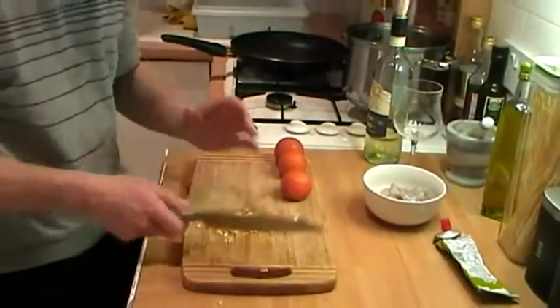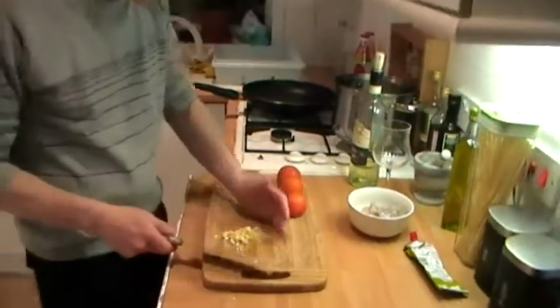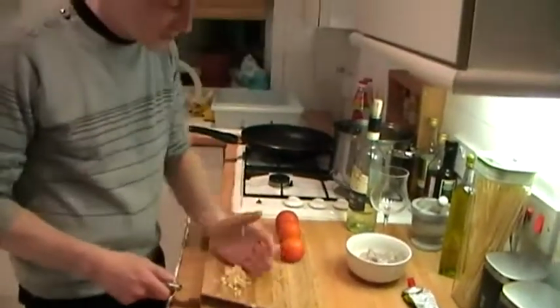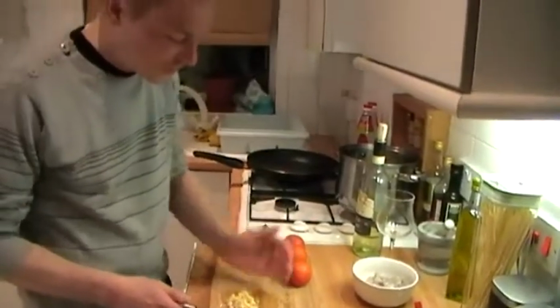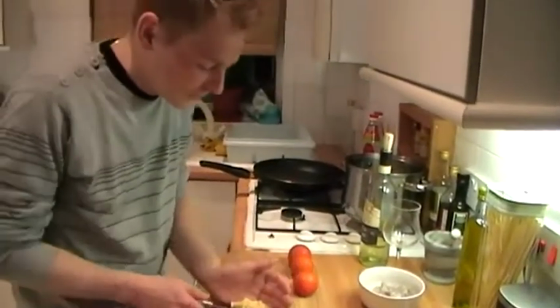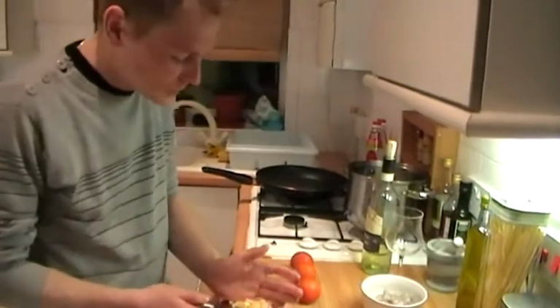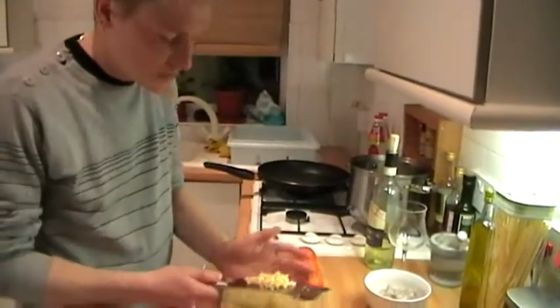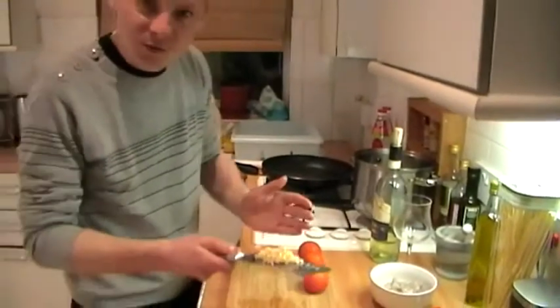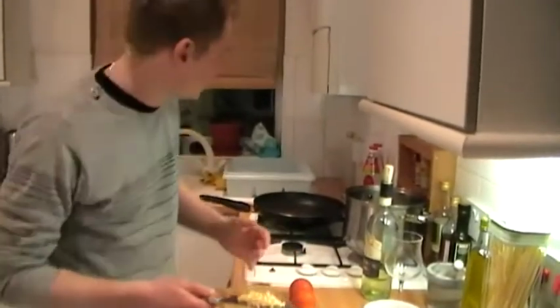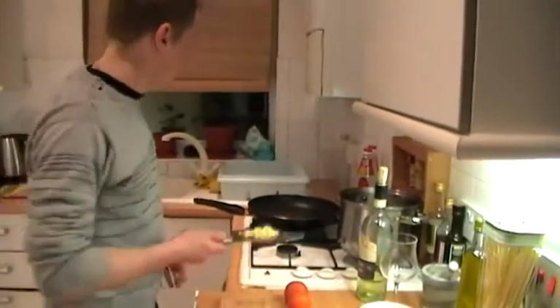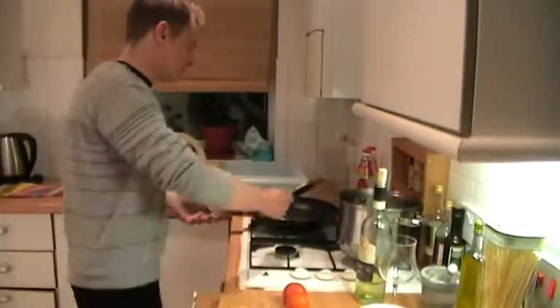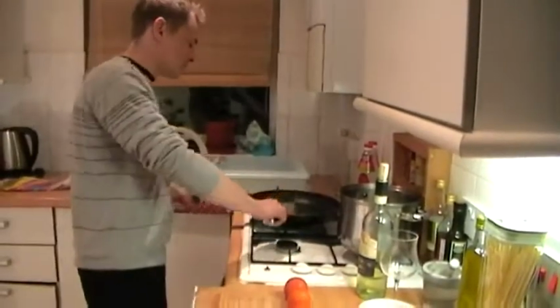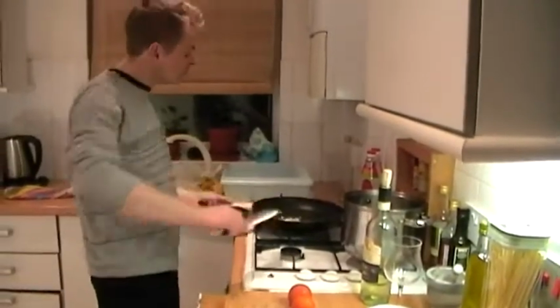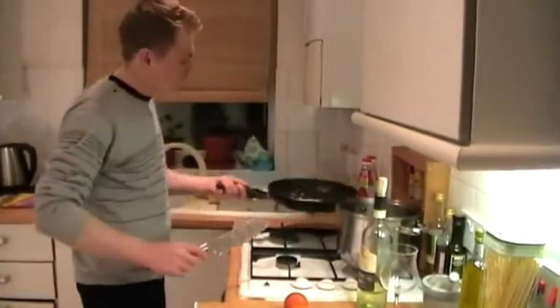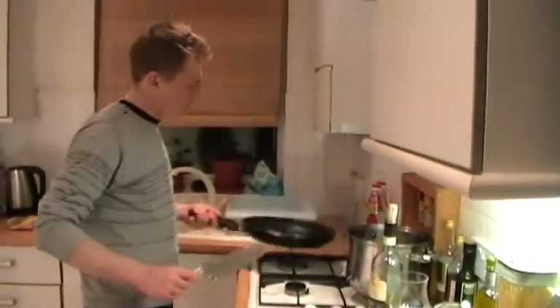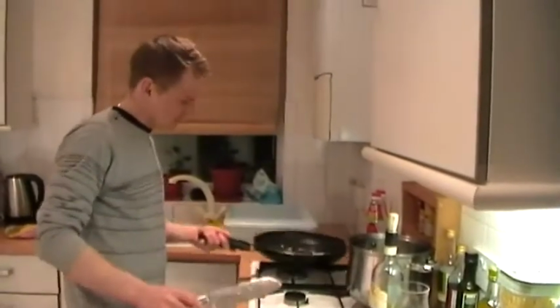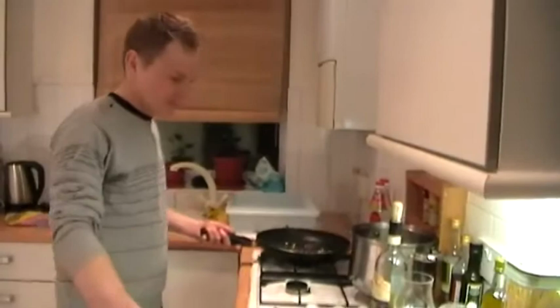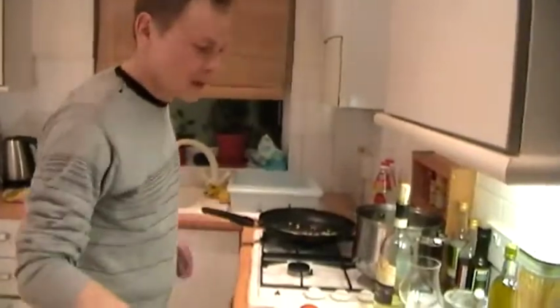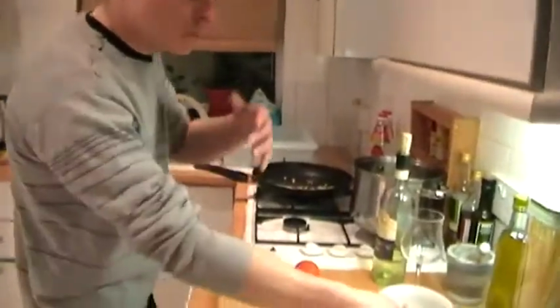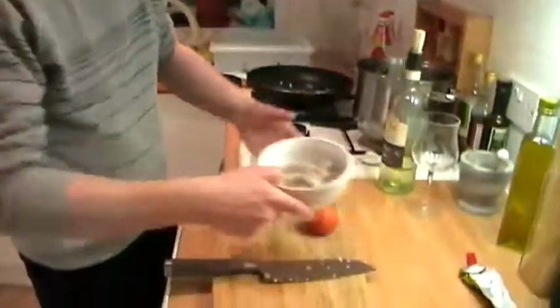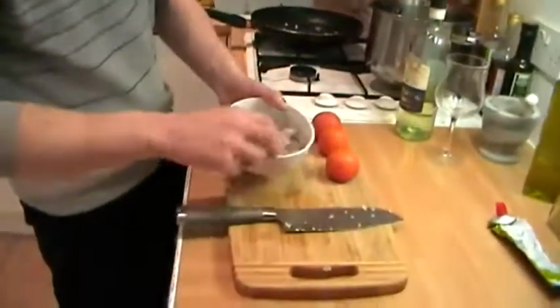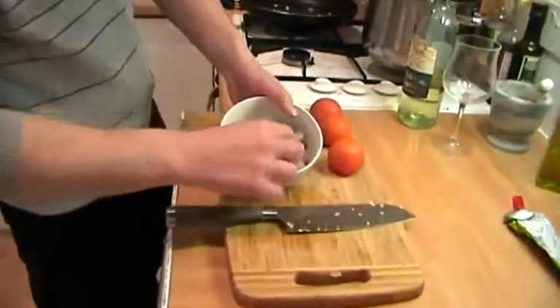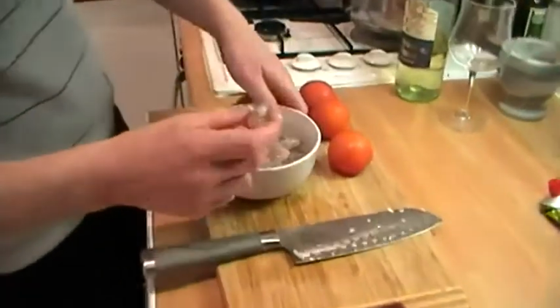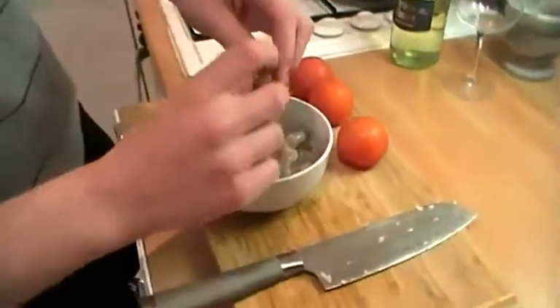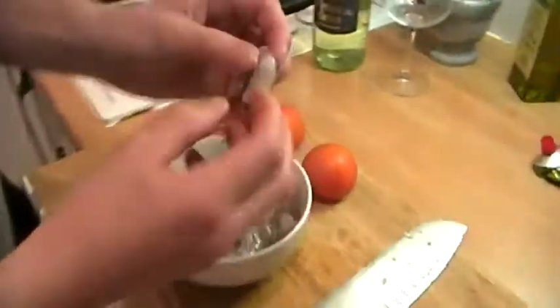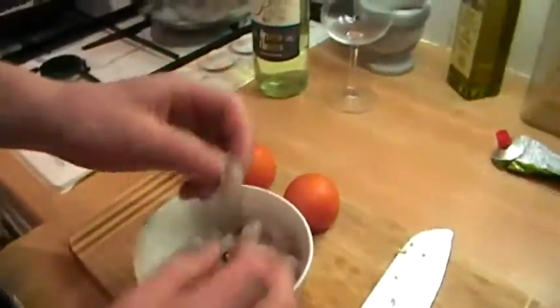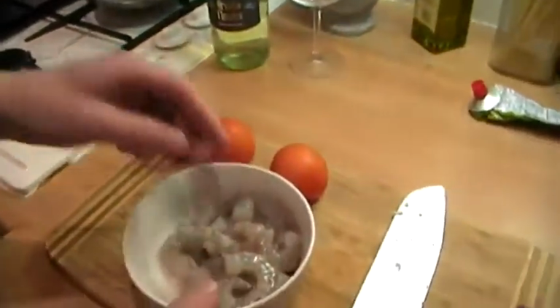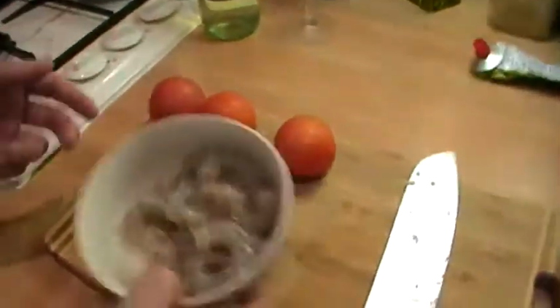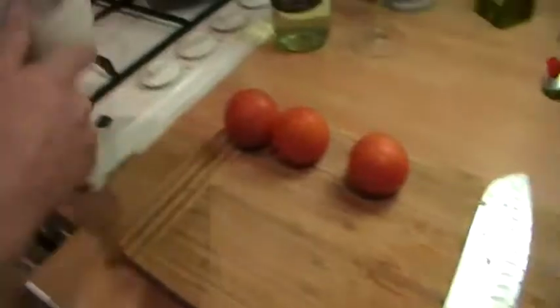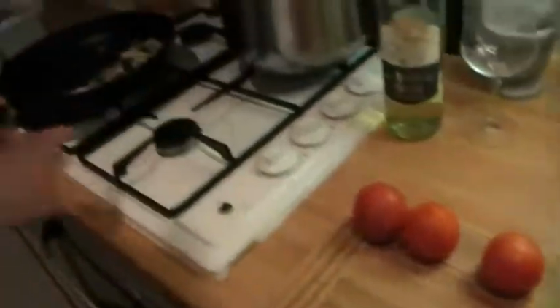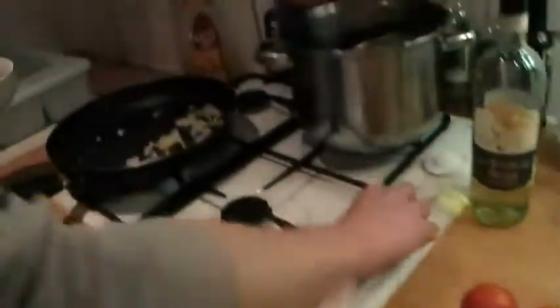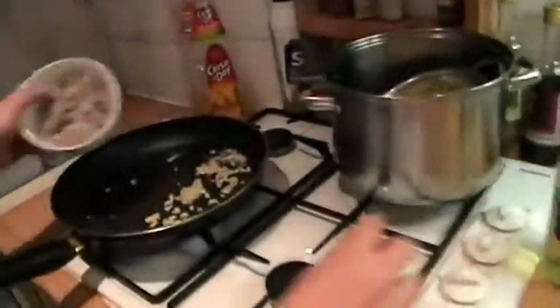When the garlic is ready, nice and thinly chopped, we're going to add it to your hot pan along with the prawns. Remember to clean the prawns from the vein, because otherwise you're going to eat something bad.